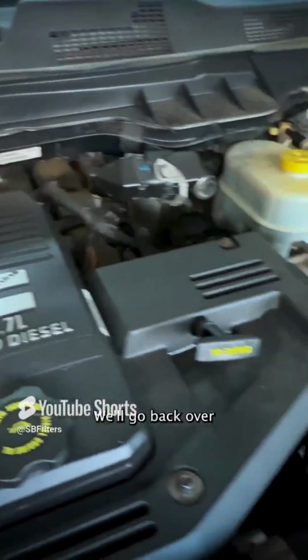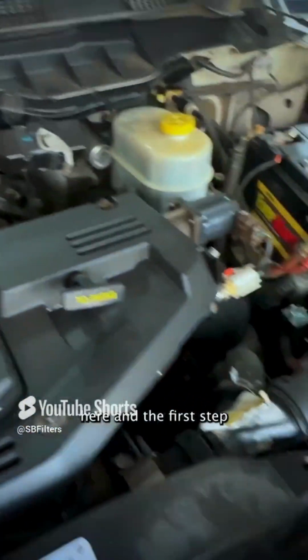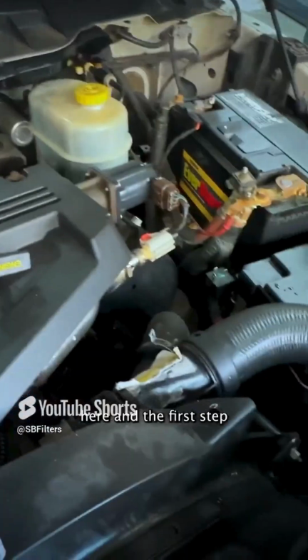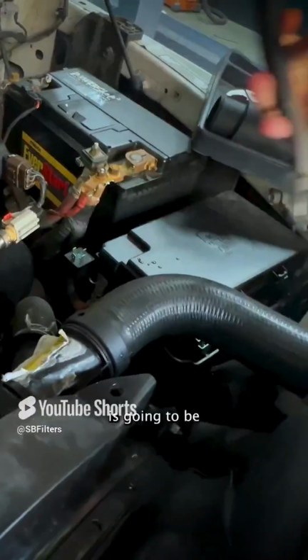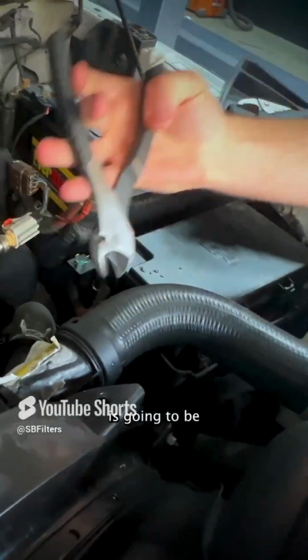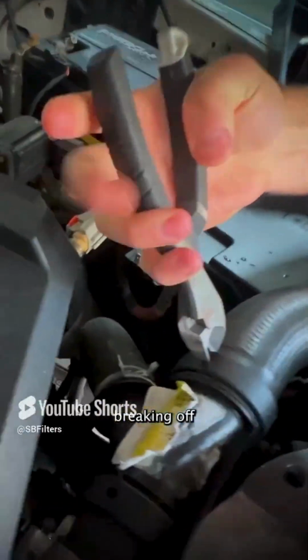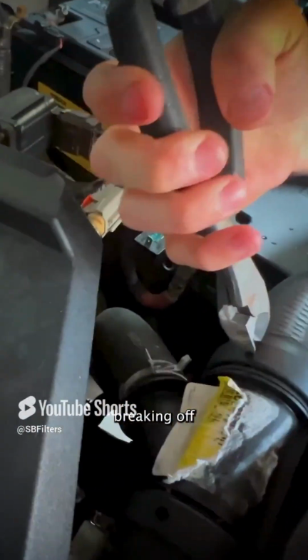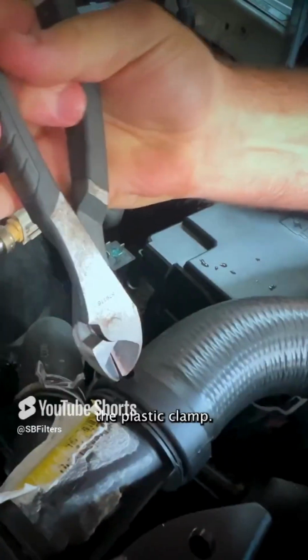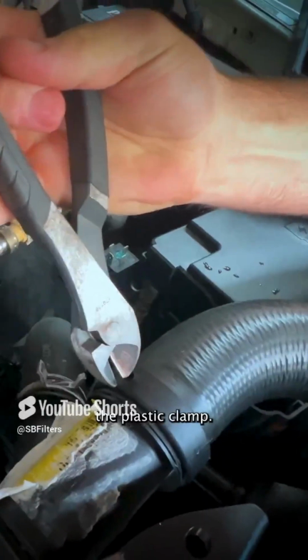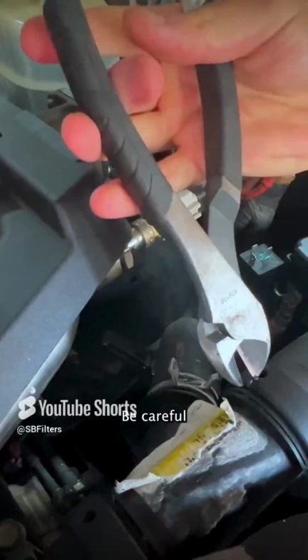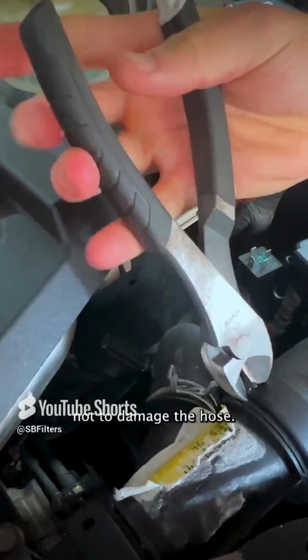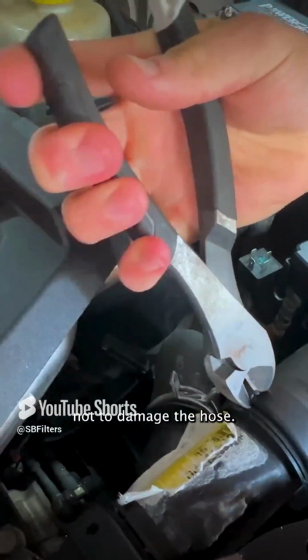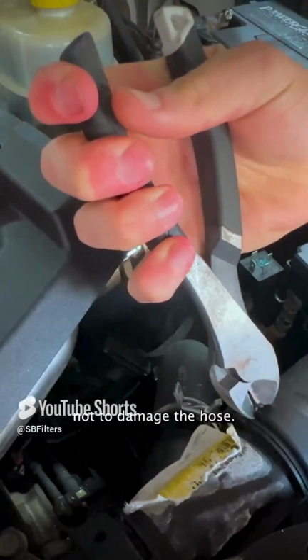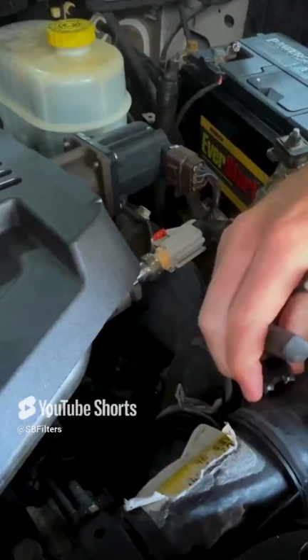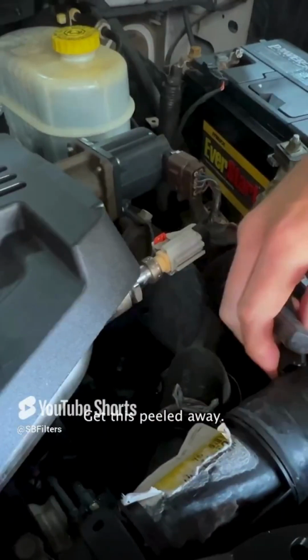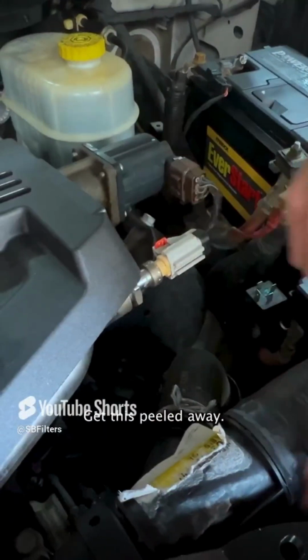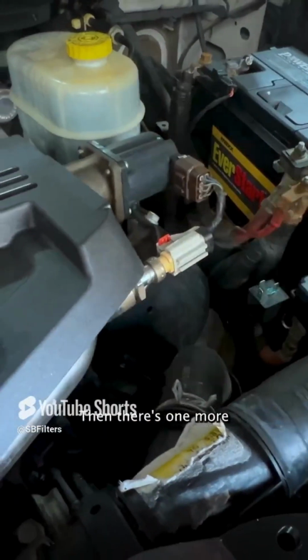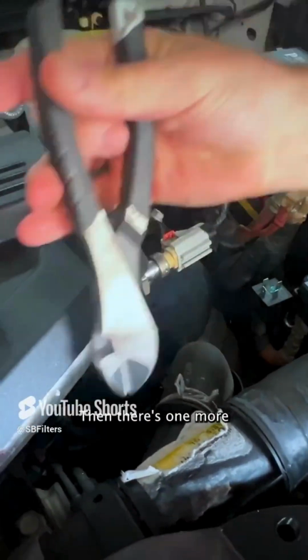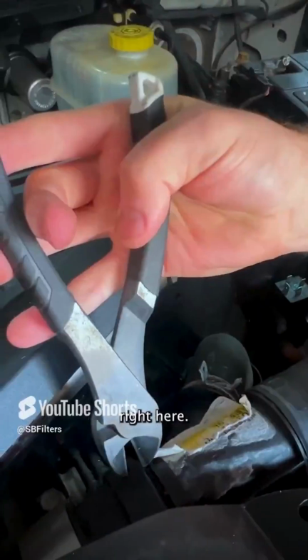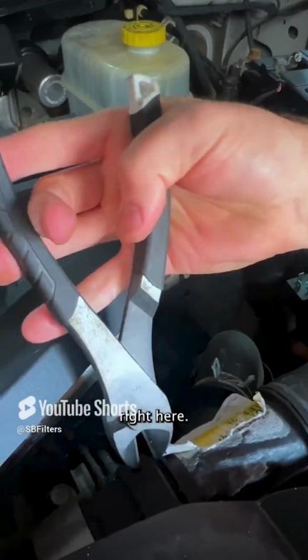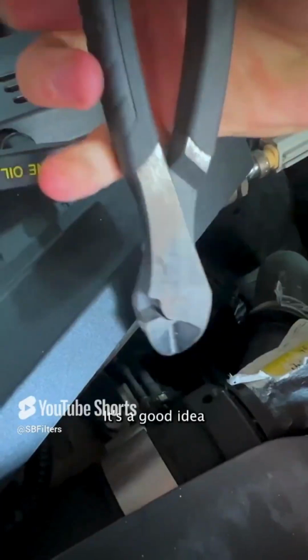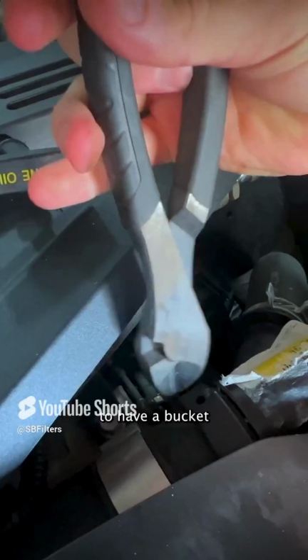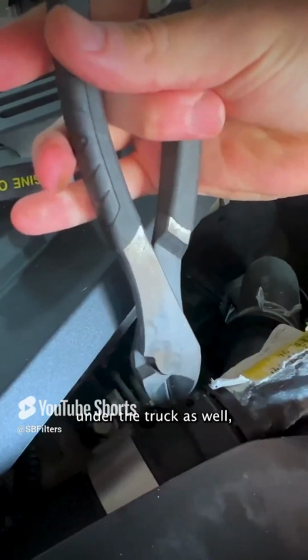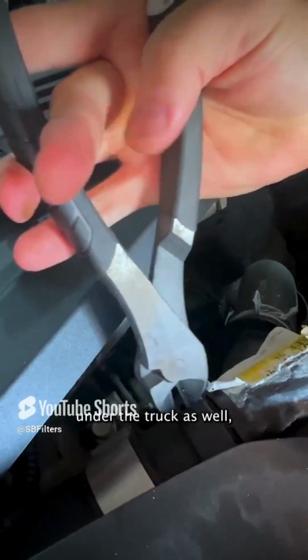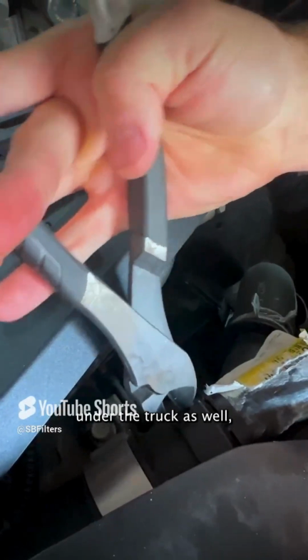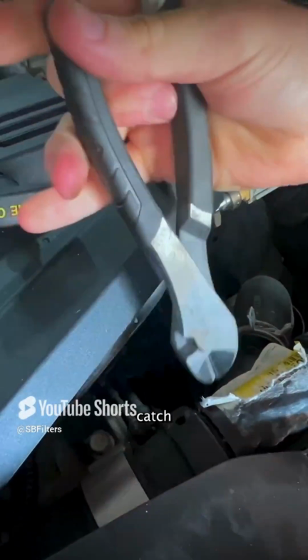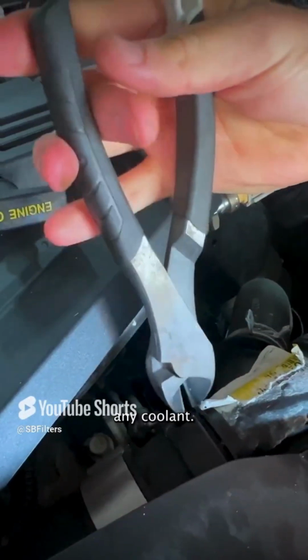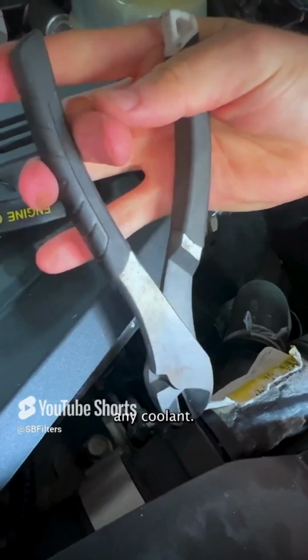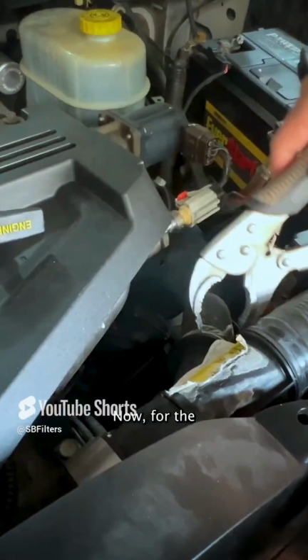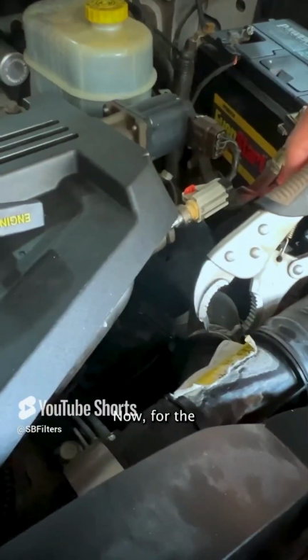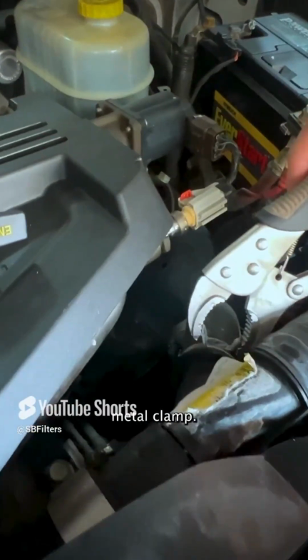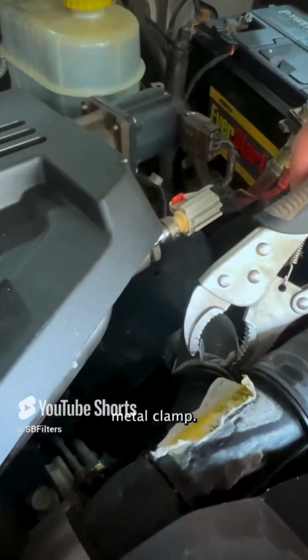We'll go back over here, and the first step is going to be breaking off the plastic clamp. Be careful not to damage the hose. Get this peeled away, and then there's one more right here. Good idea to have a bucket under the truss as well, catching the coolant. Now for the metal clamp.